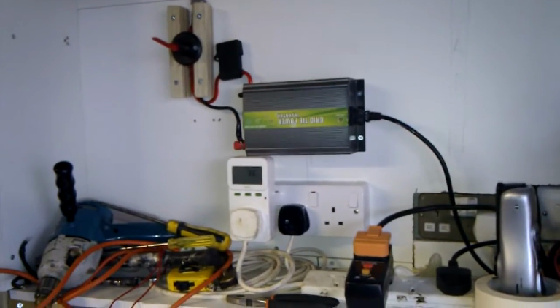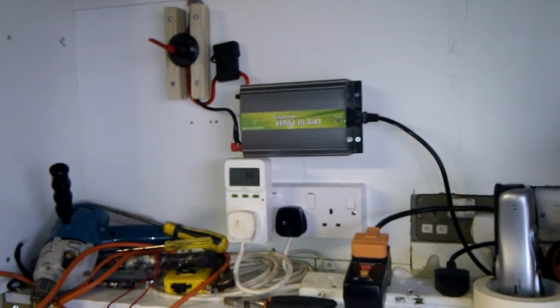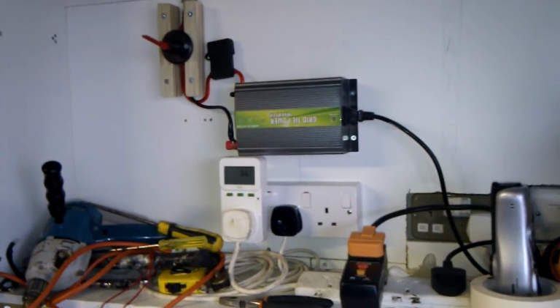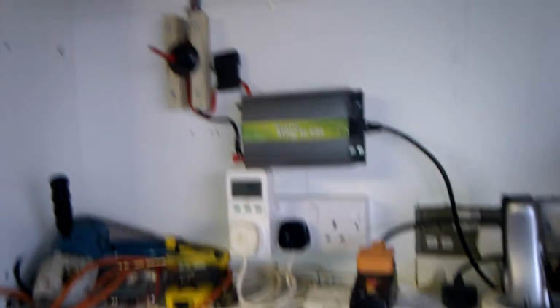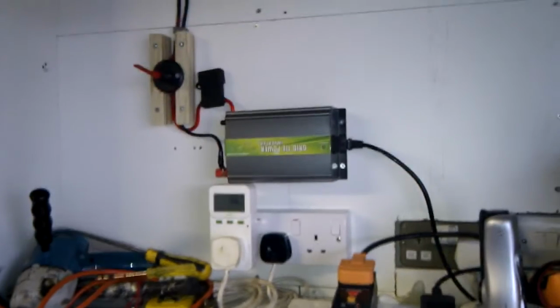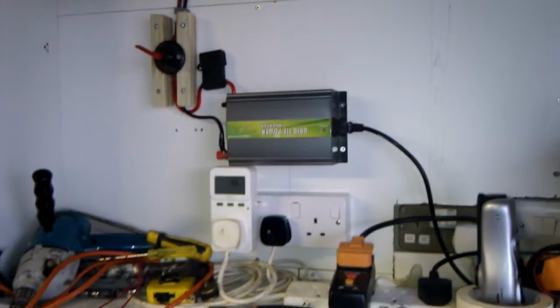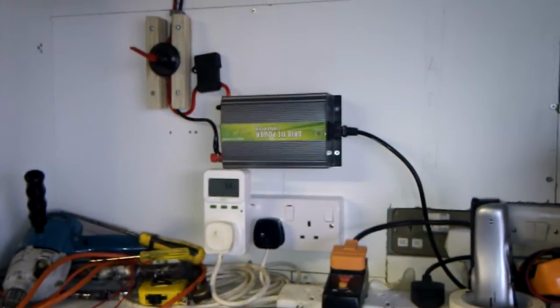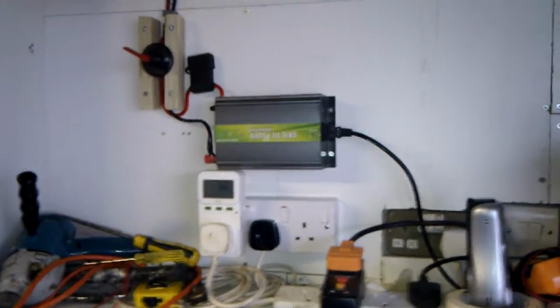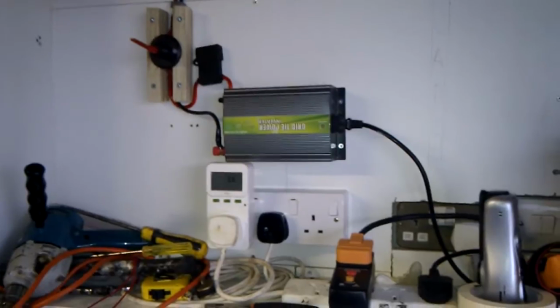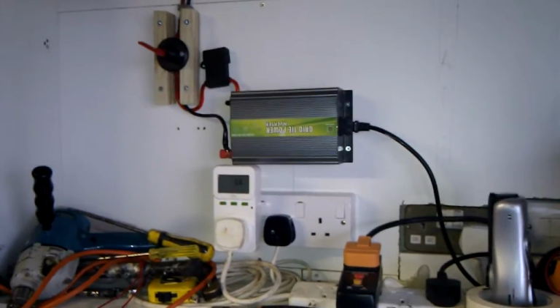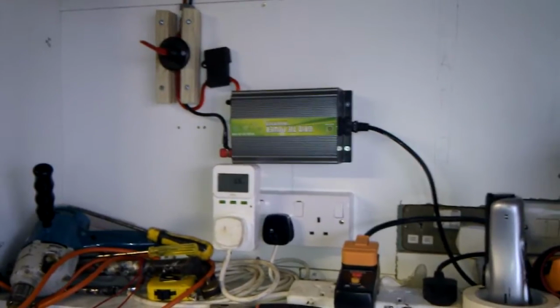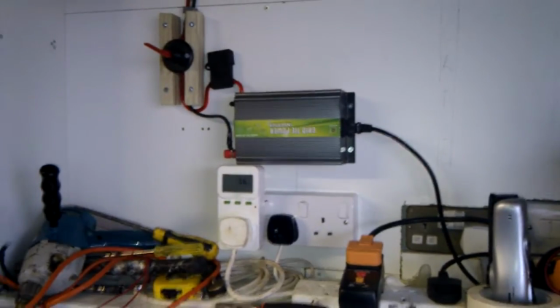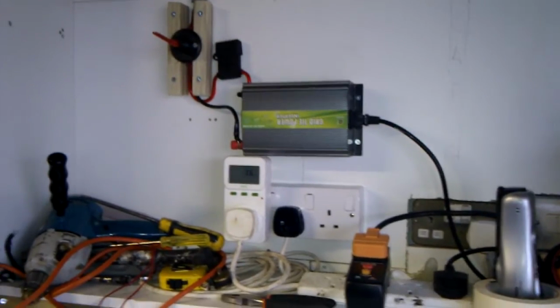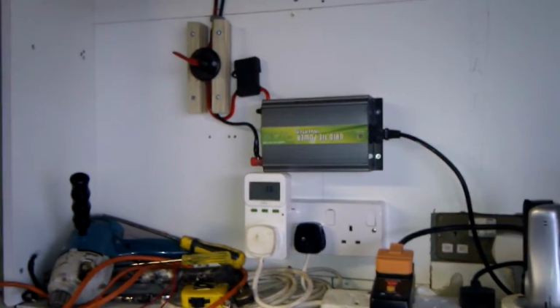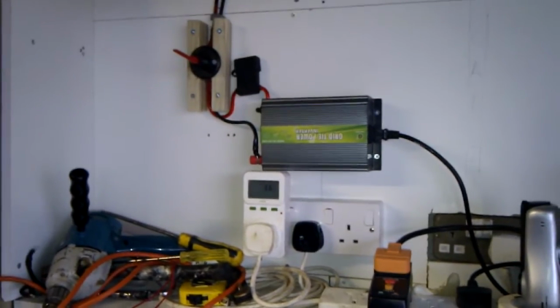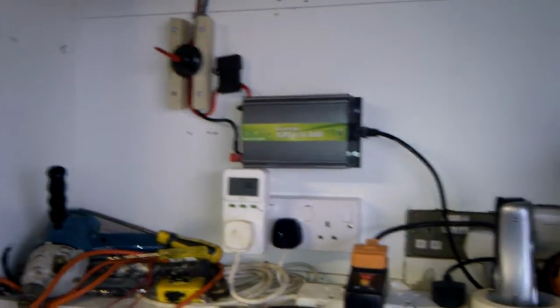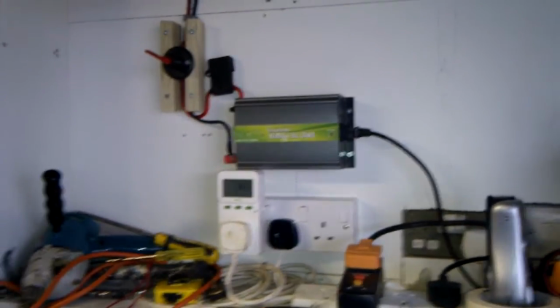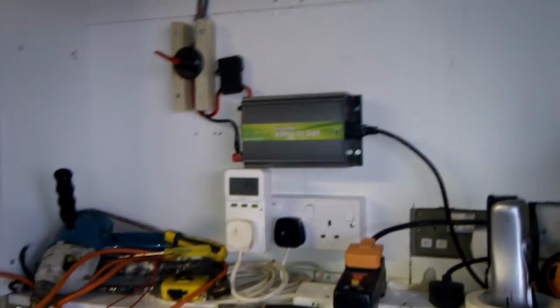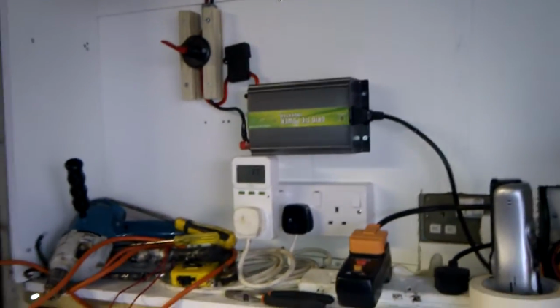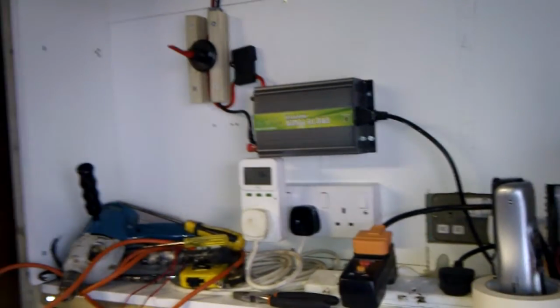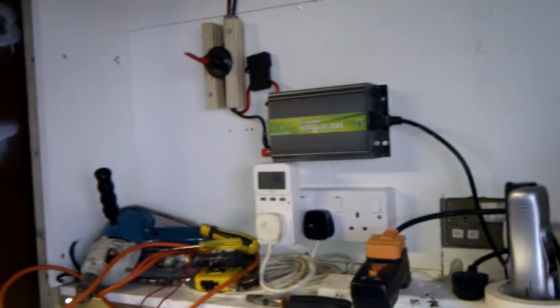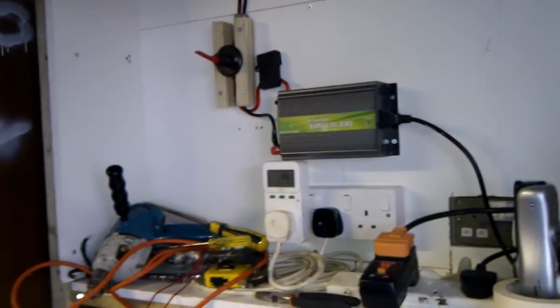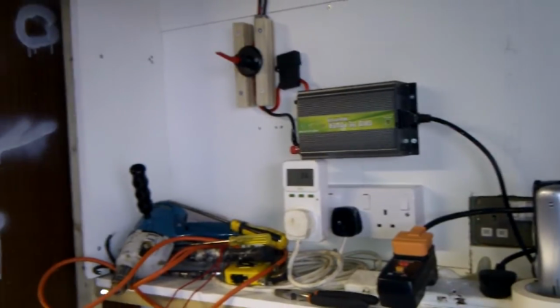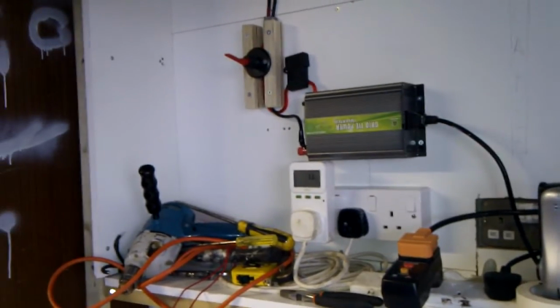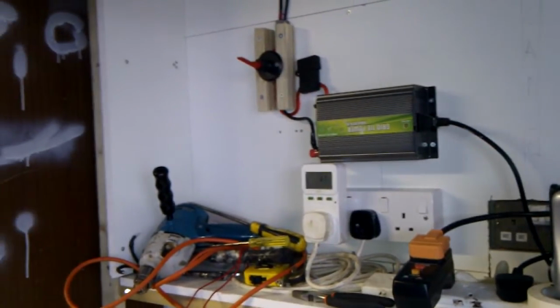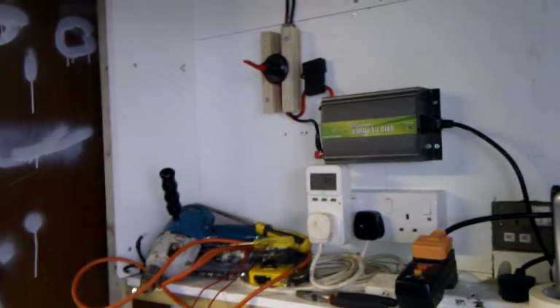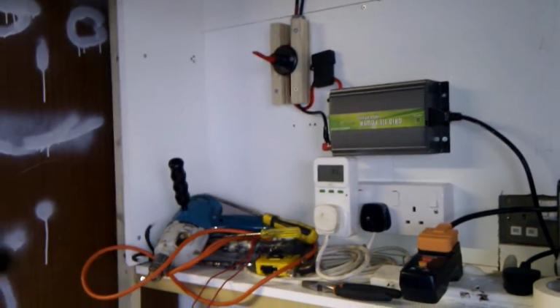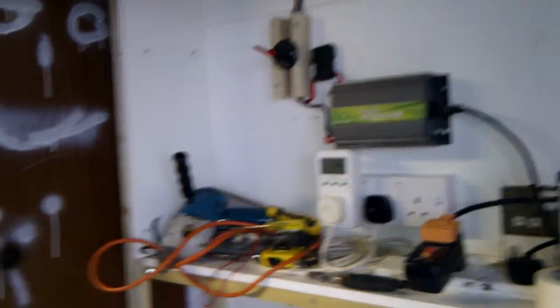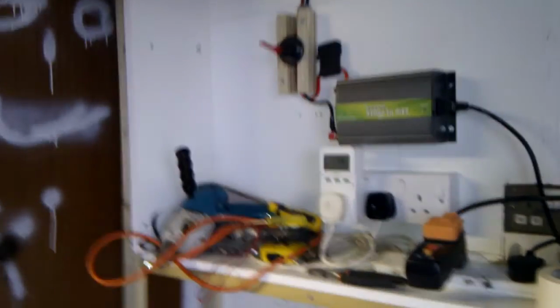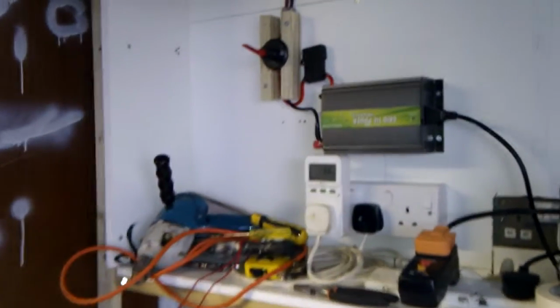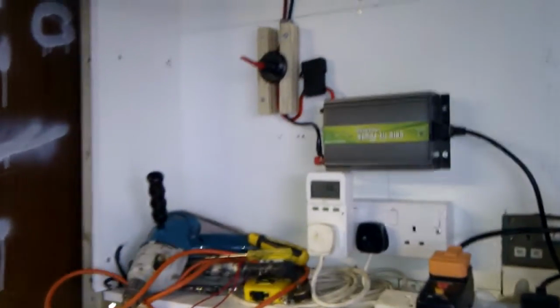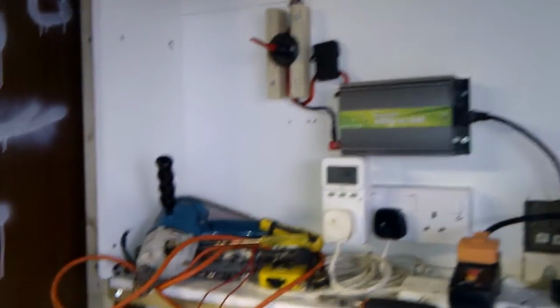Hello again there, YouTube. I figured it was time for another update video for you guys. Nothing new with the shed, but the solar garage does have a couple of updates, so just figured I'd show you.